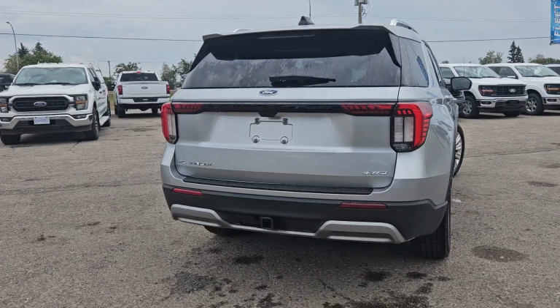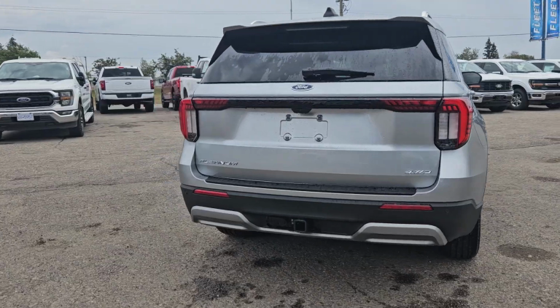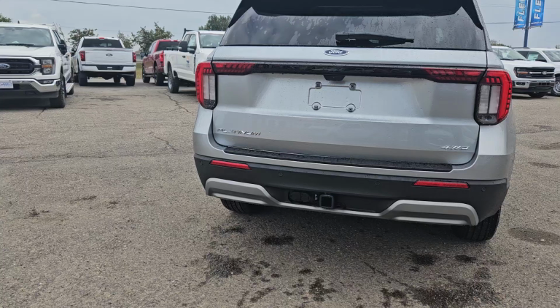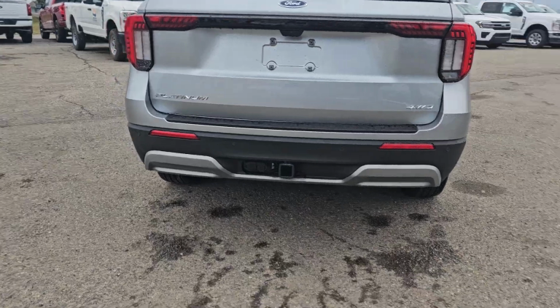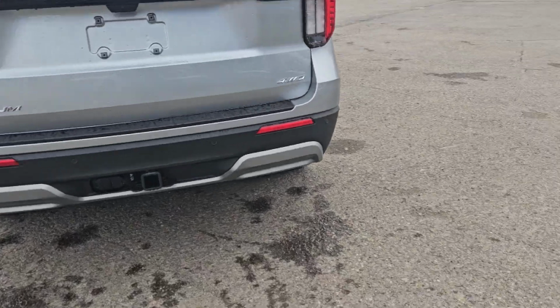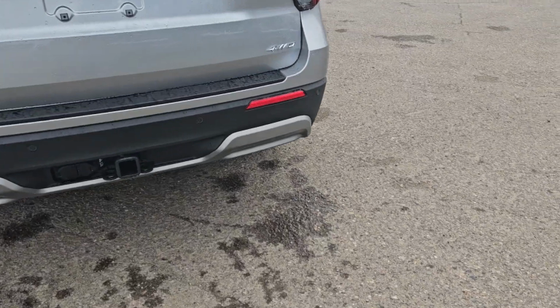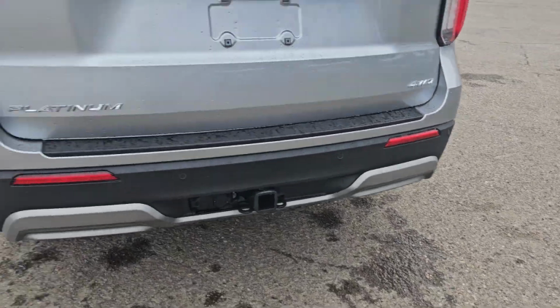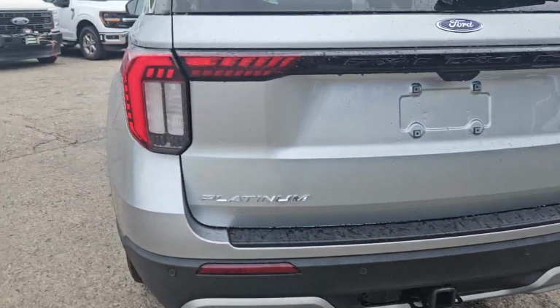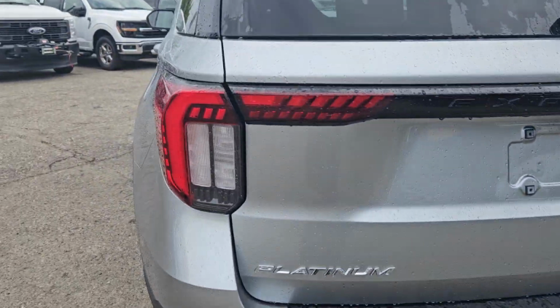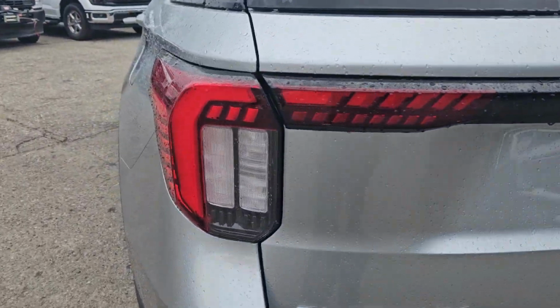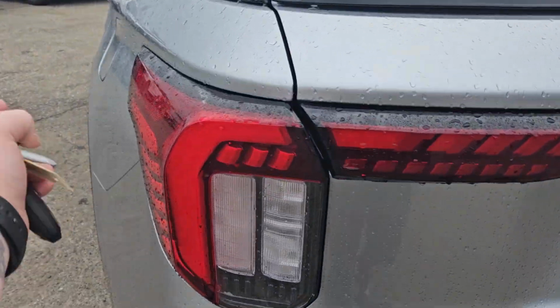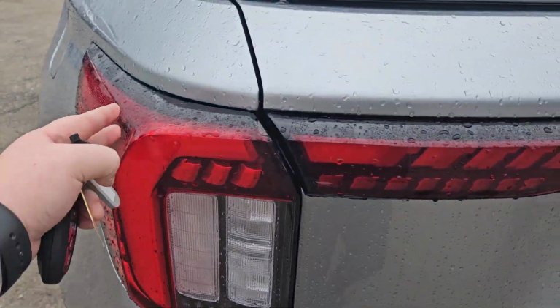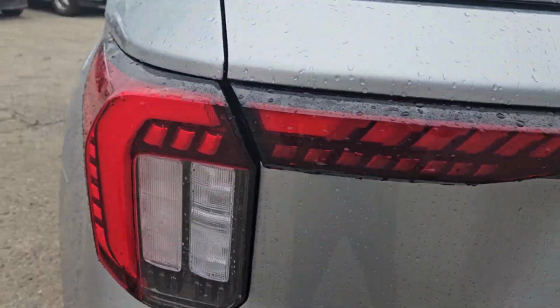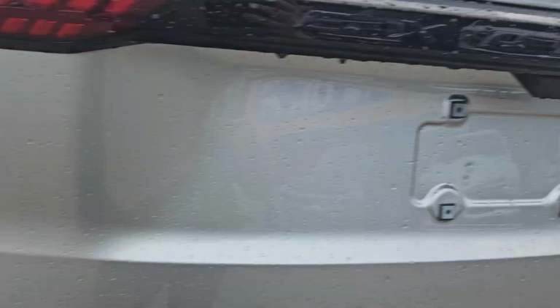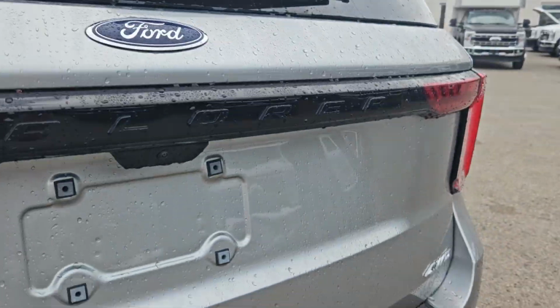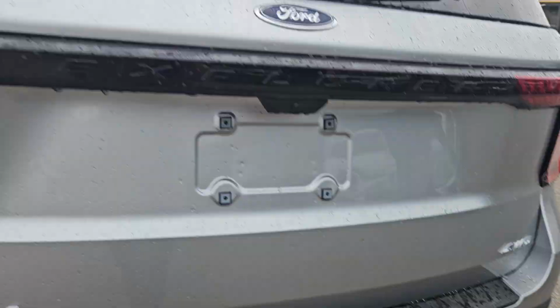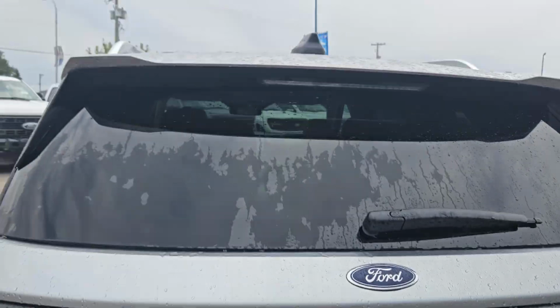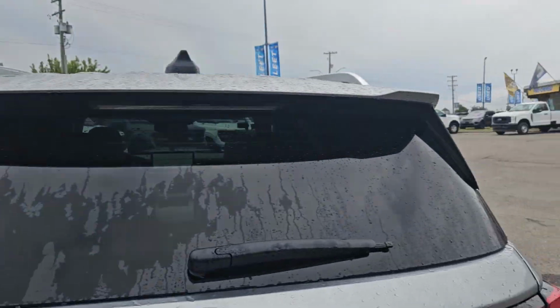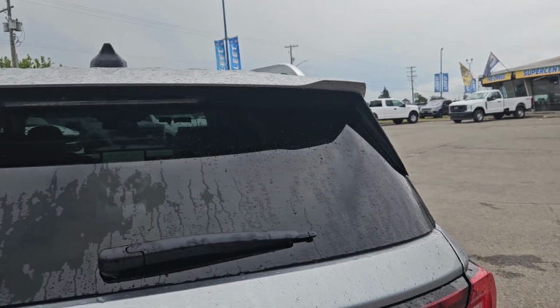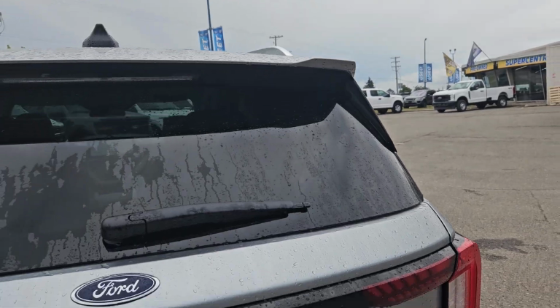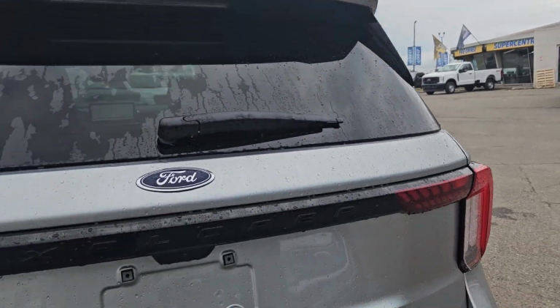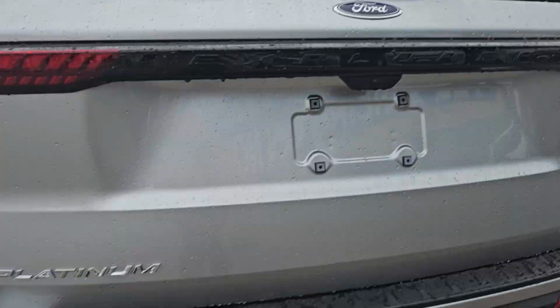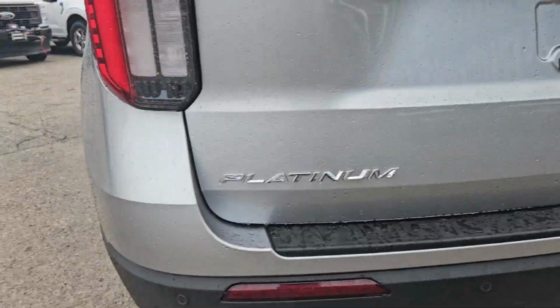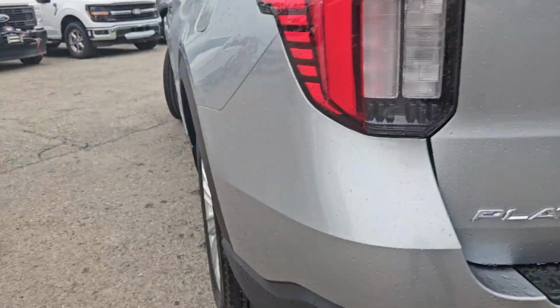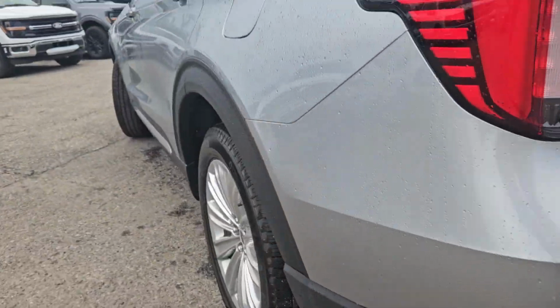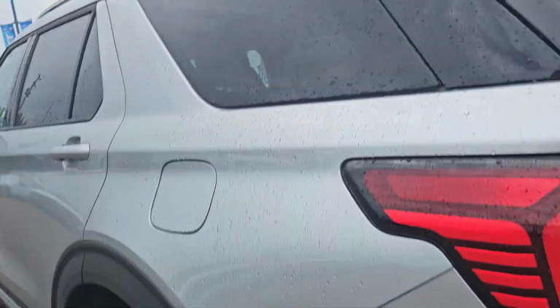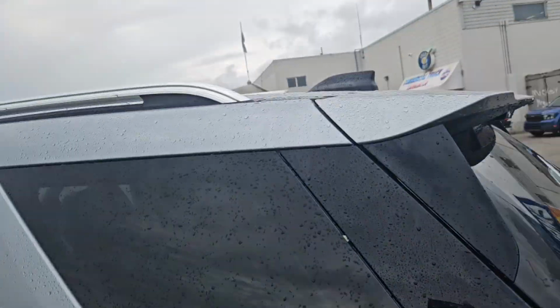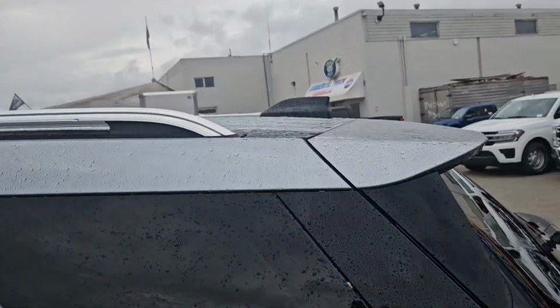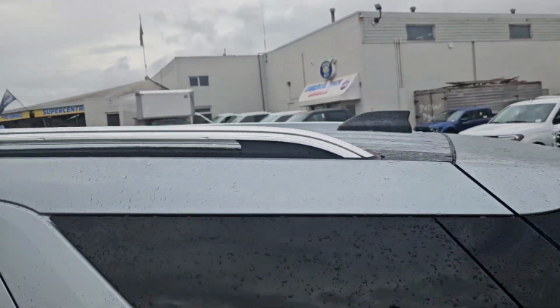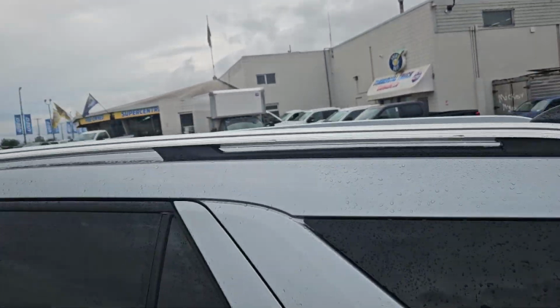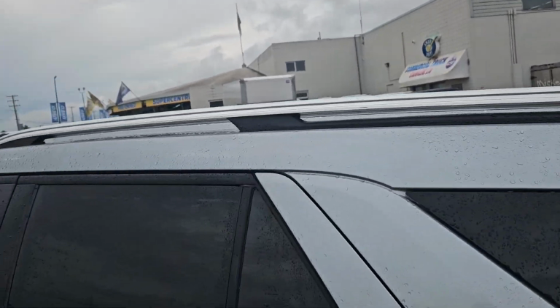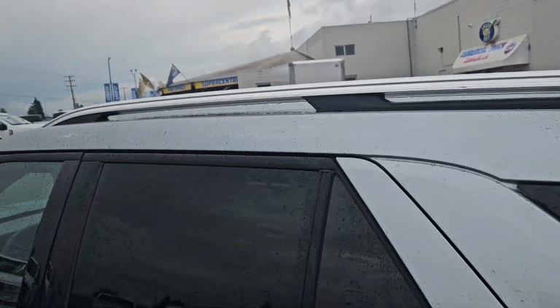Taking a look at the back here, we do have that nice tow hitch. We have these new lights, backup camera, roof spoiler of course, and we do have this nice roof rack as well.